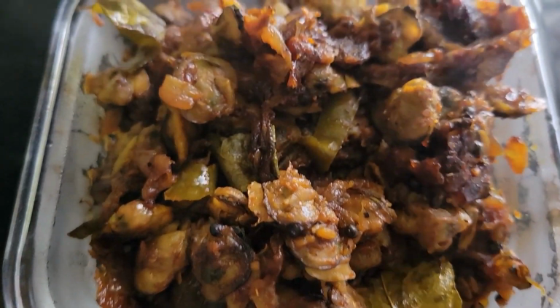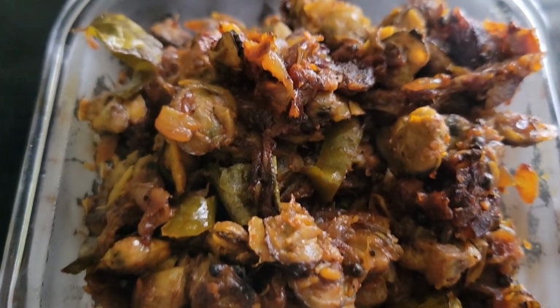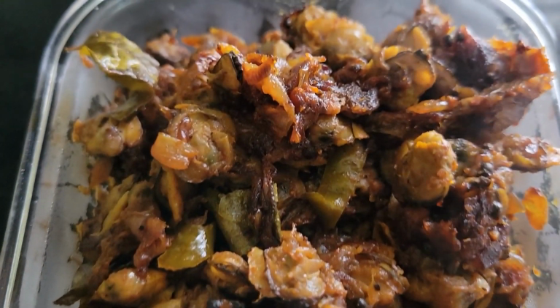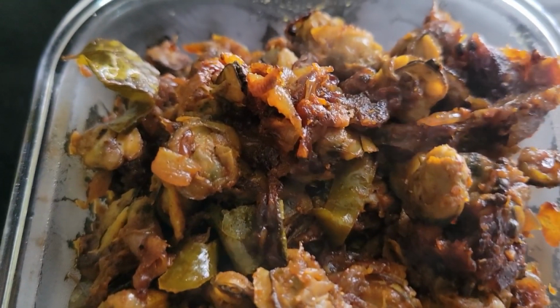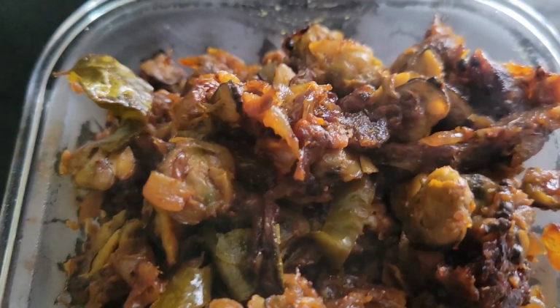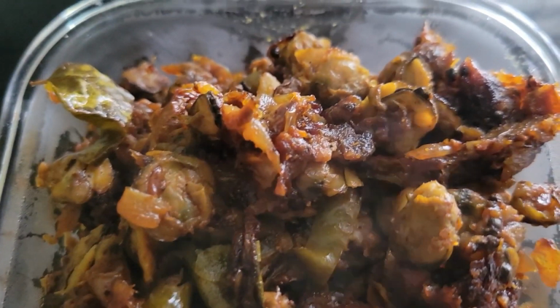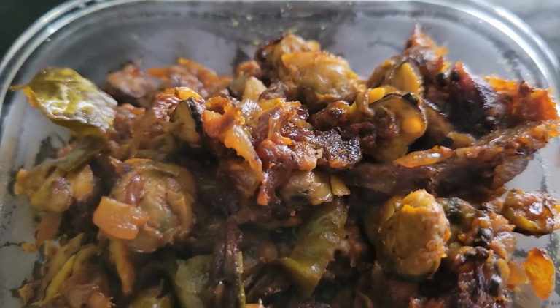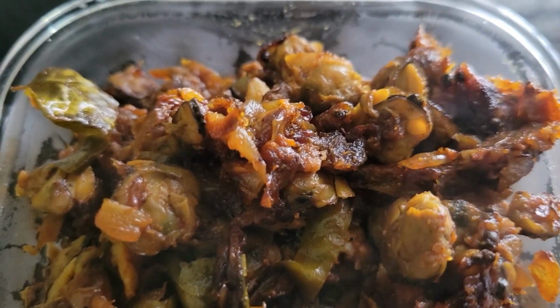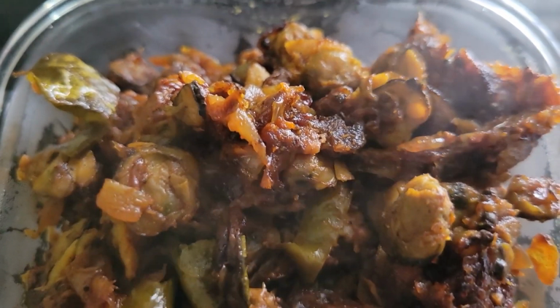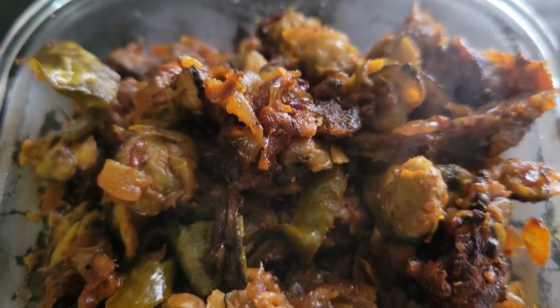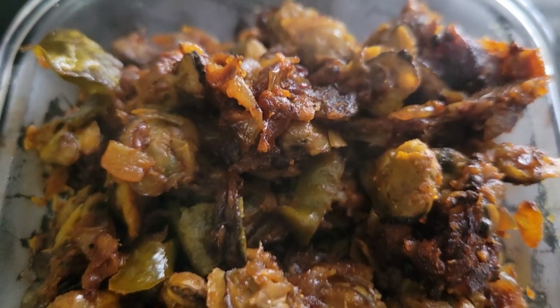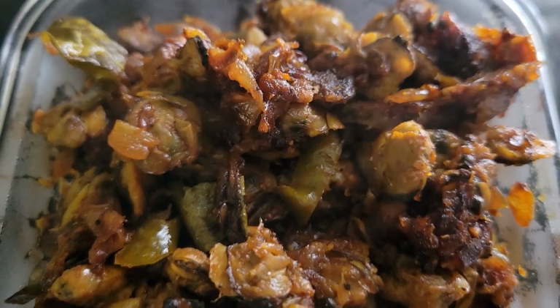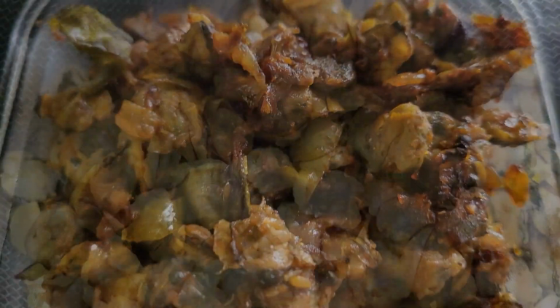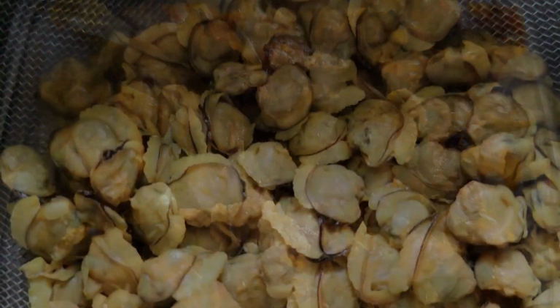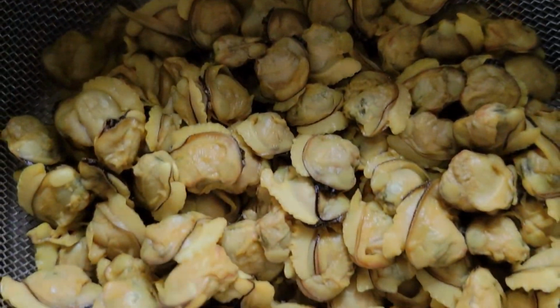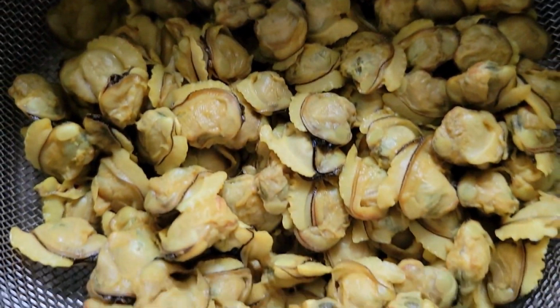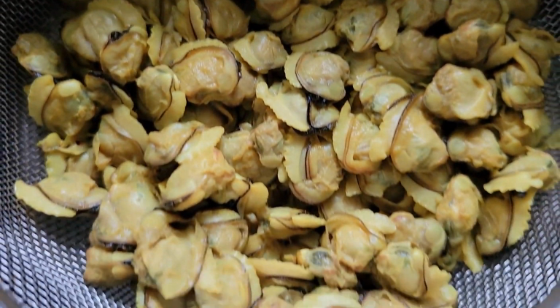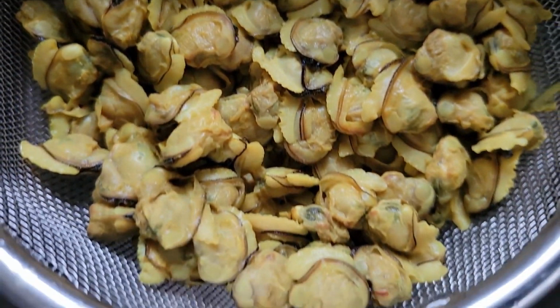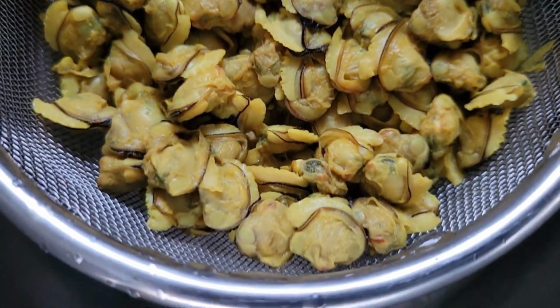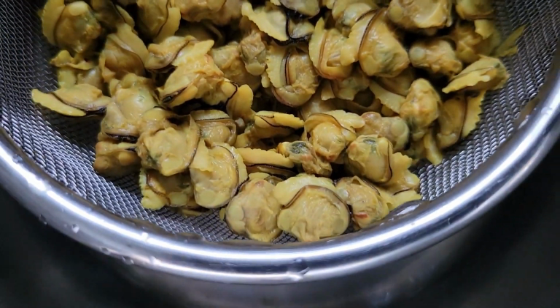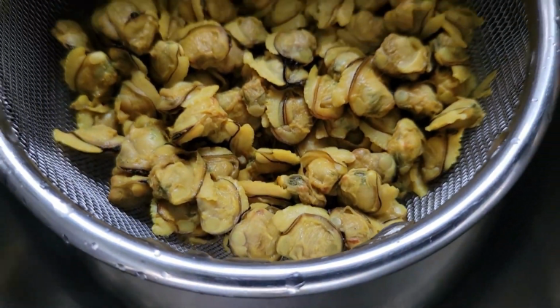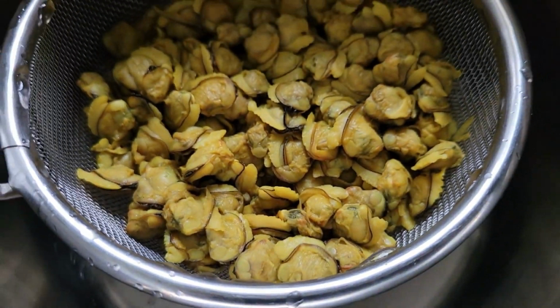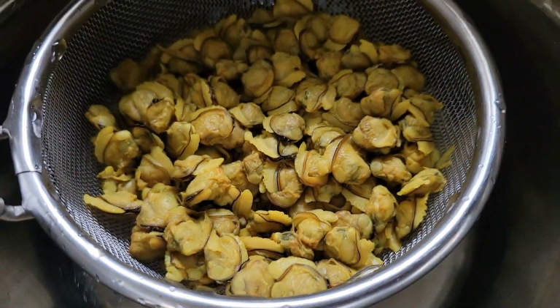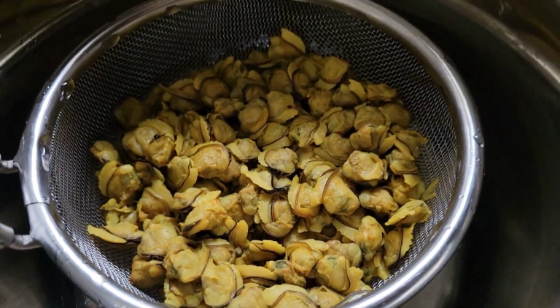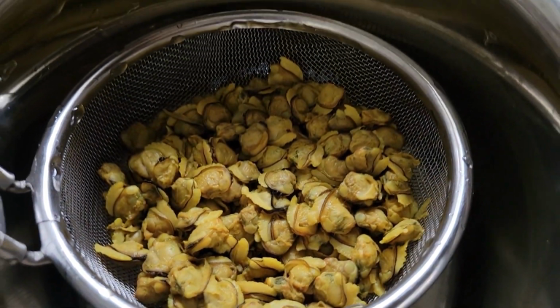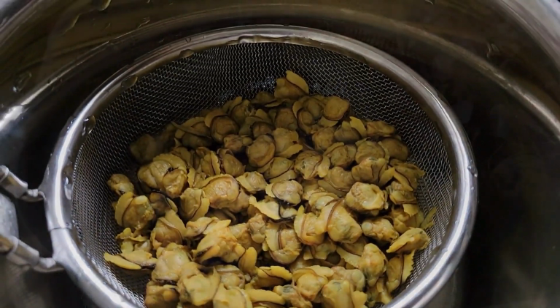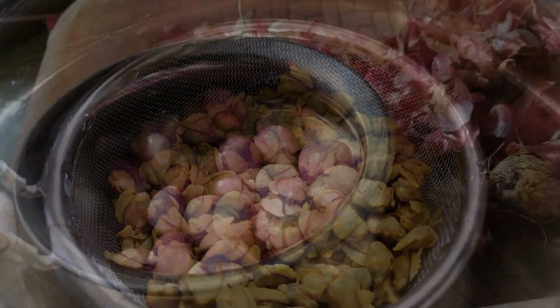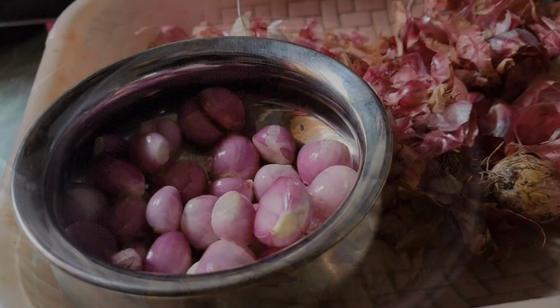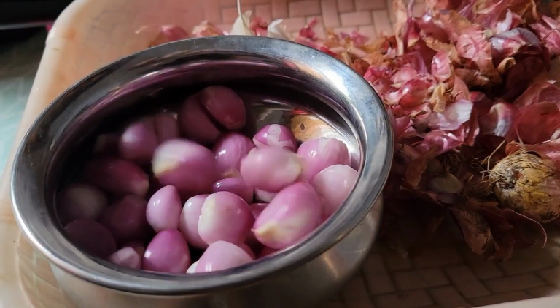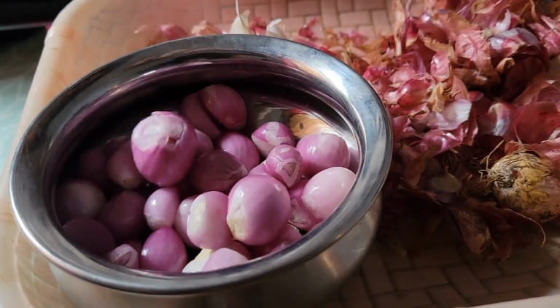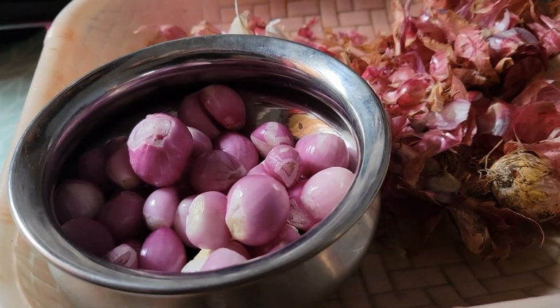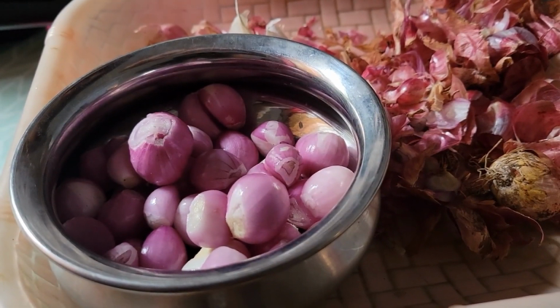Hi everyone, hope you are doing great. I am back with another easy recipe today. We are going to make clam meat roast.